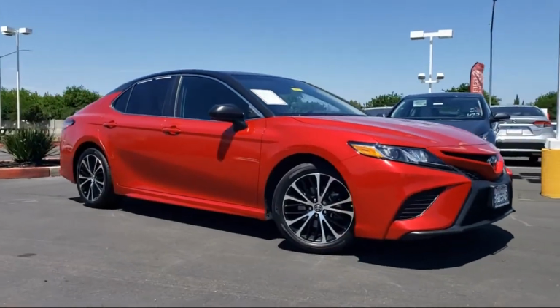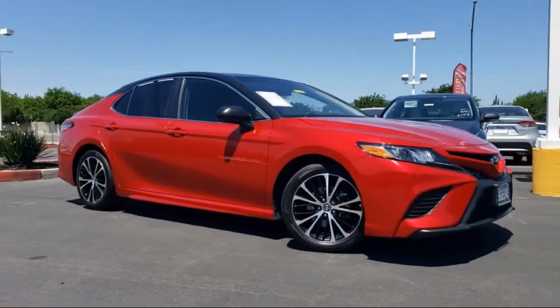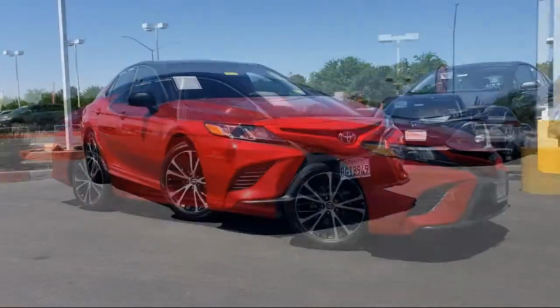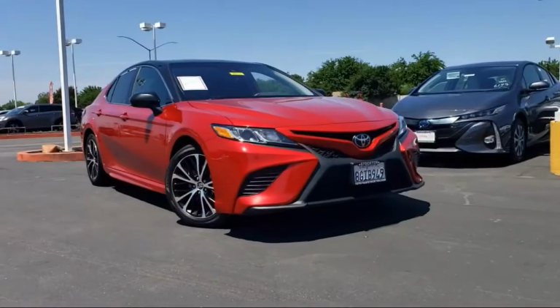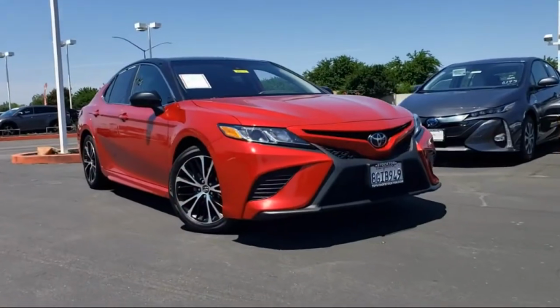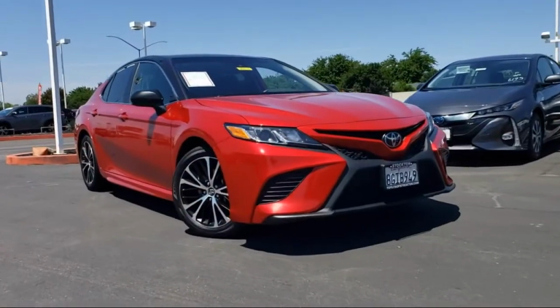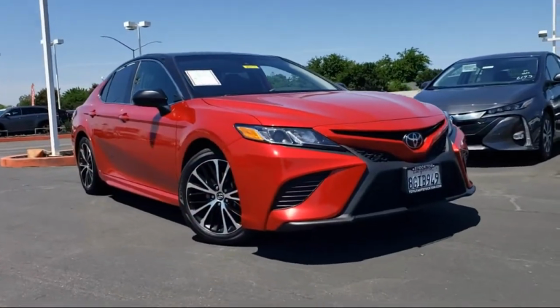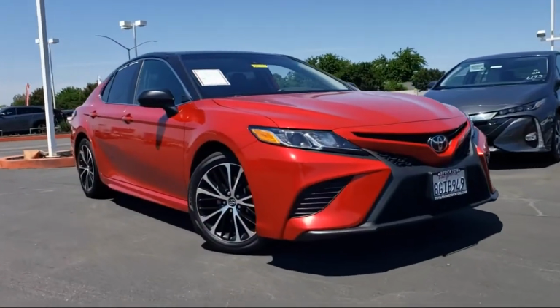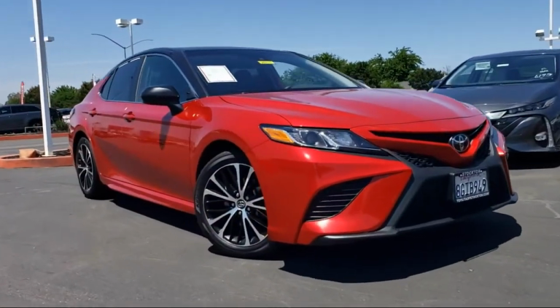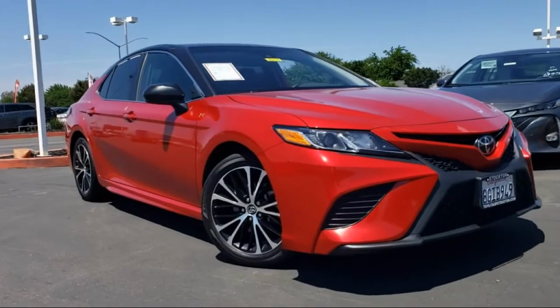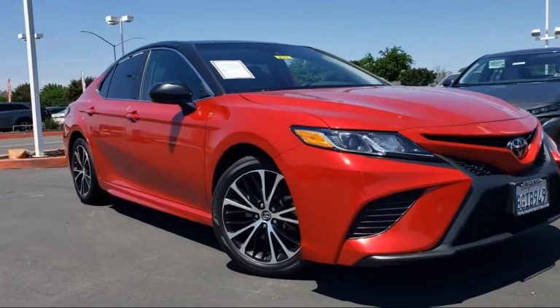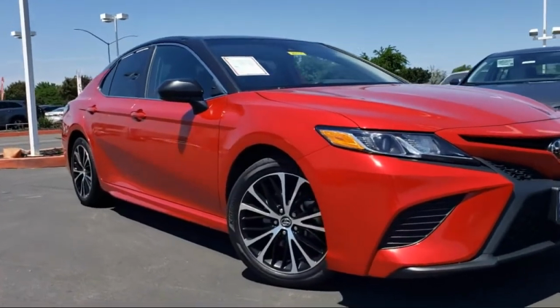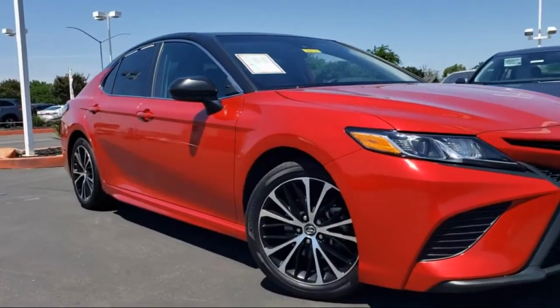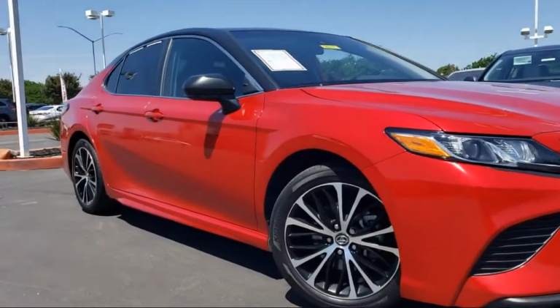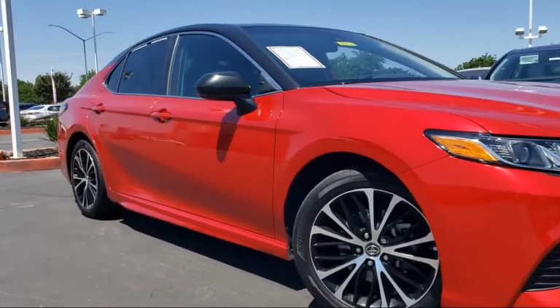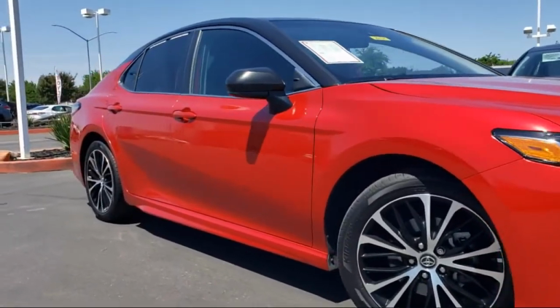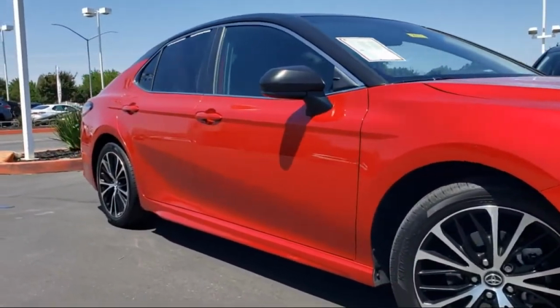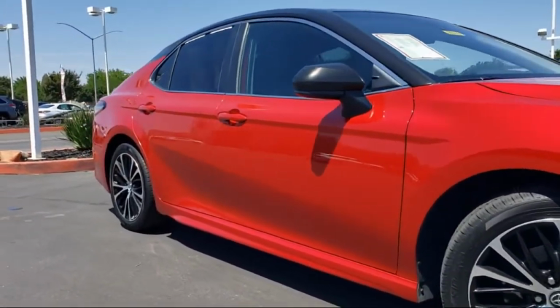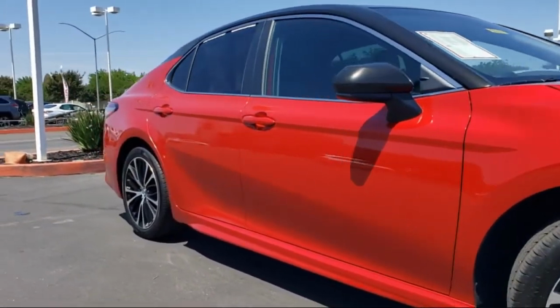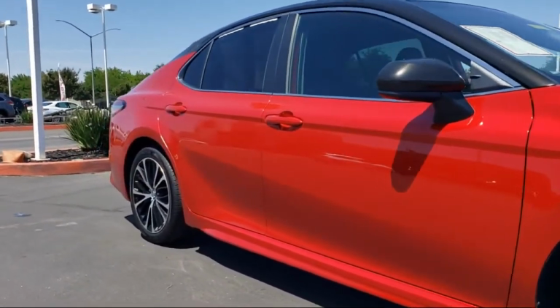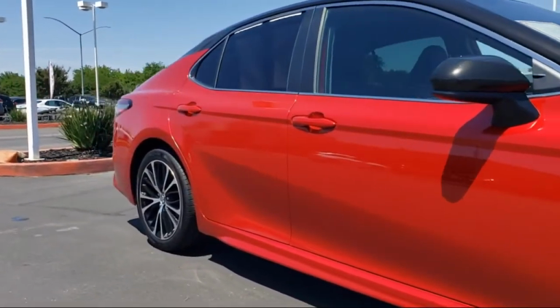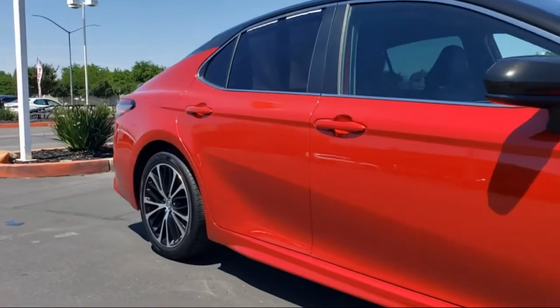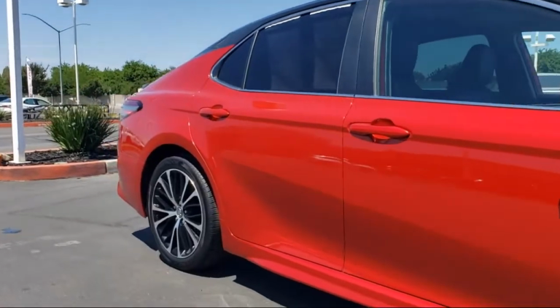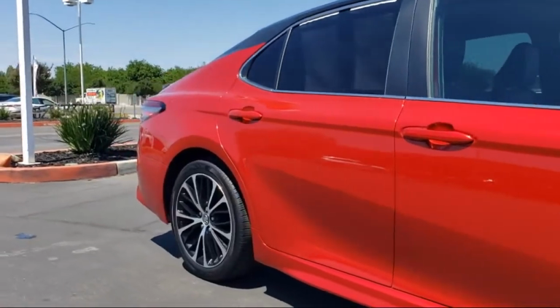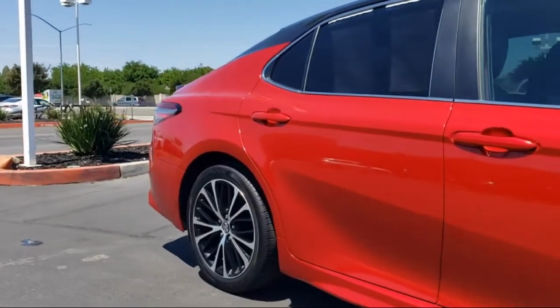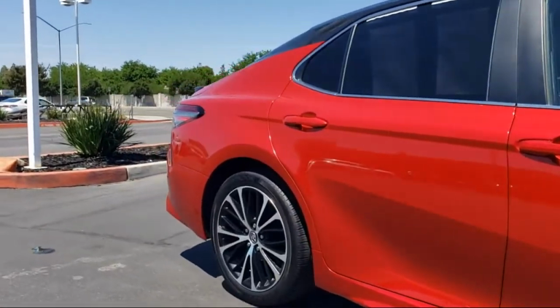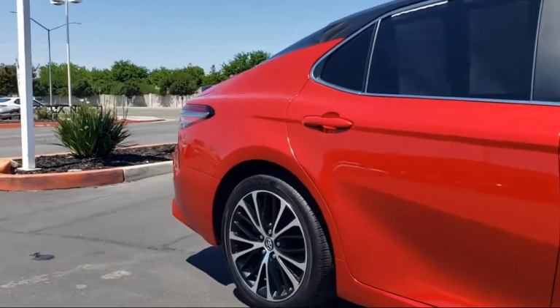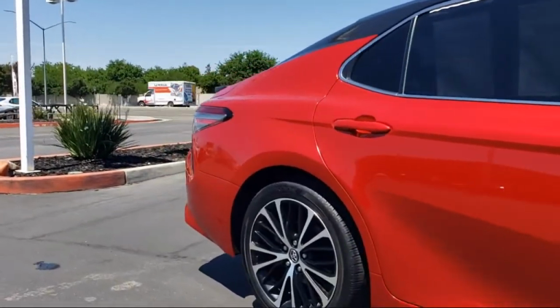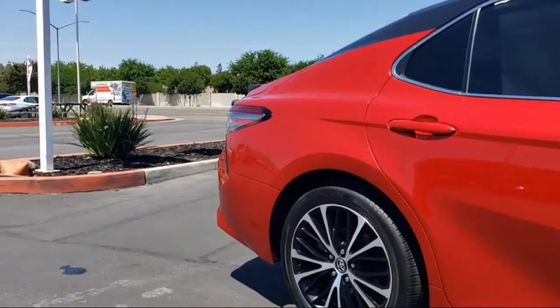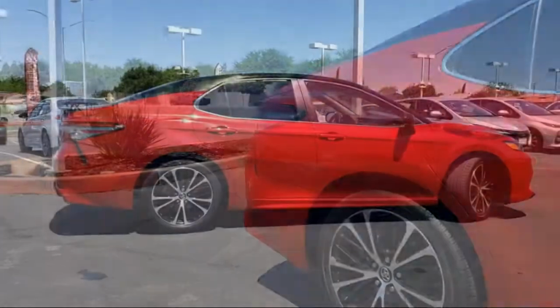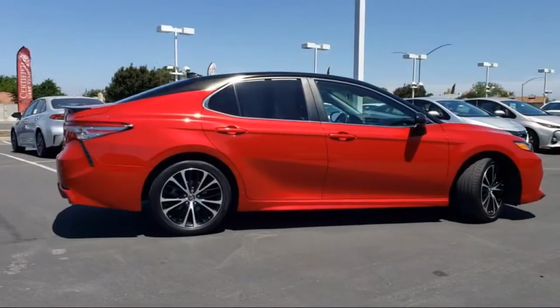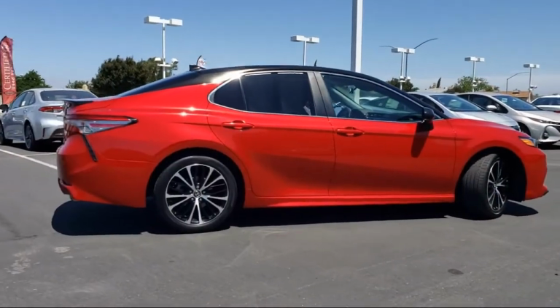This vehicle comes equipped with a rear view camera, auto high beam headlamp control, fully automatic headlights, dual front side impact airbags, steering wheel controls, and a rear spoiler.